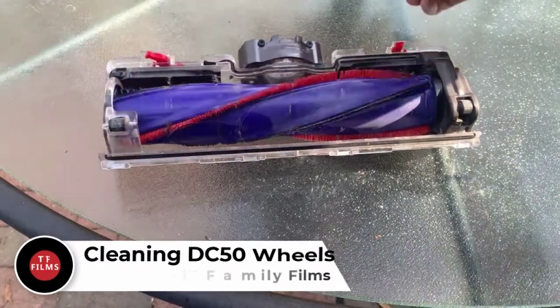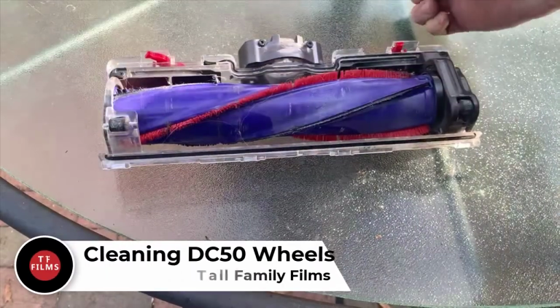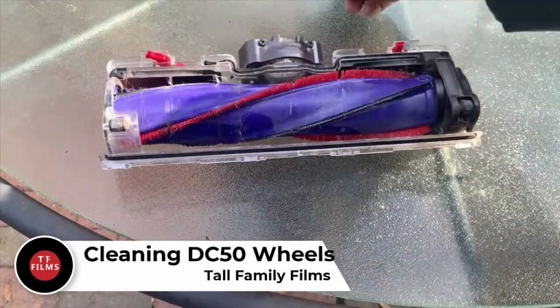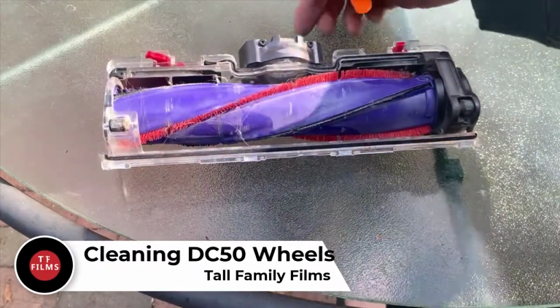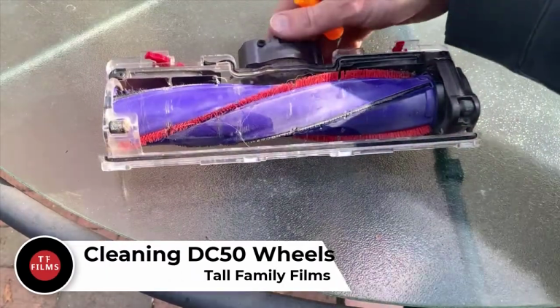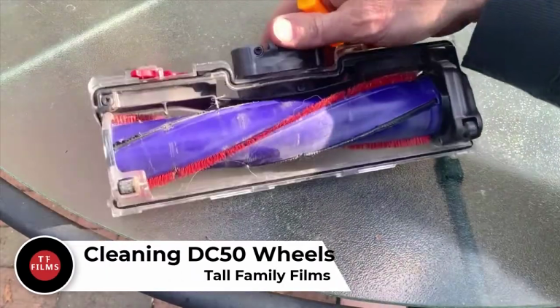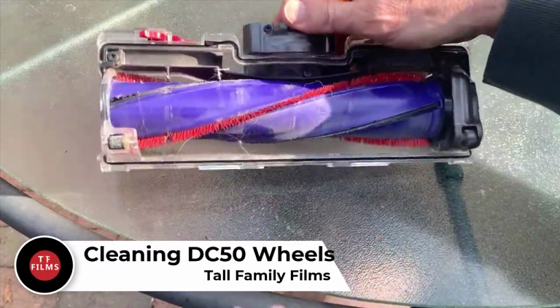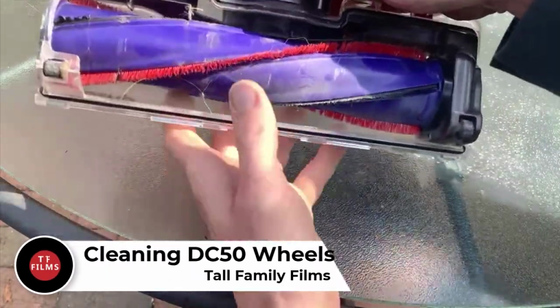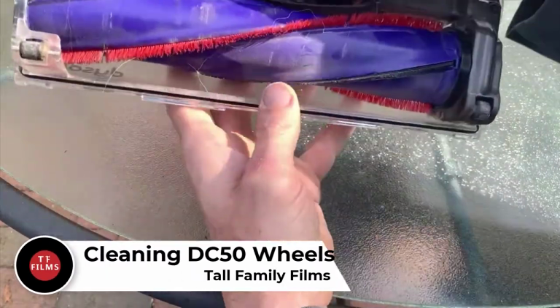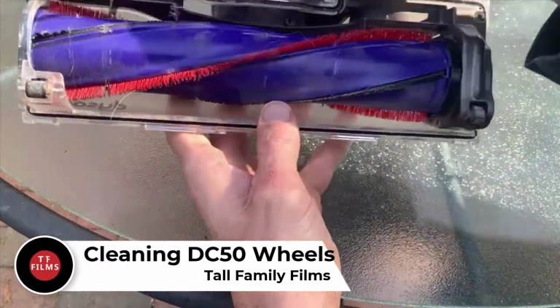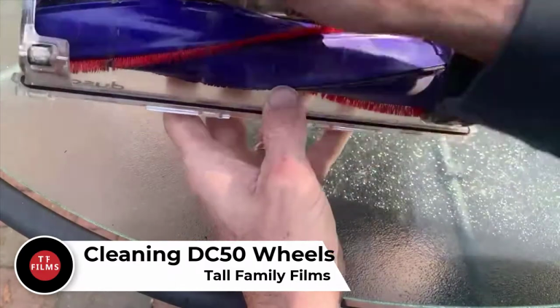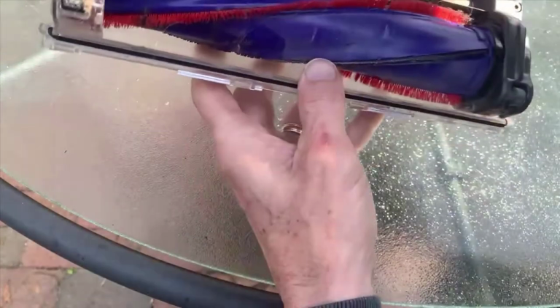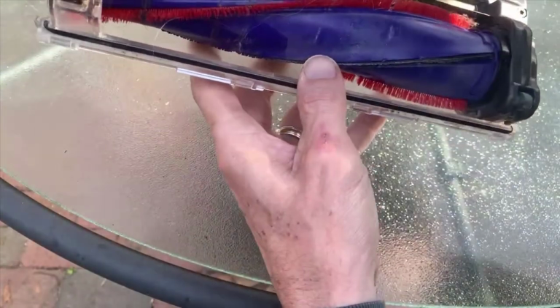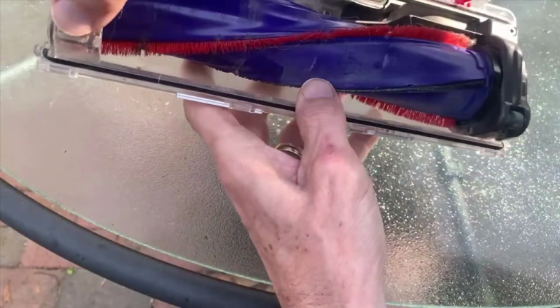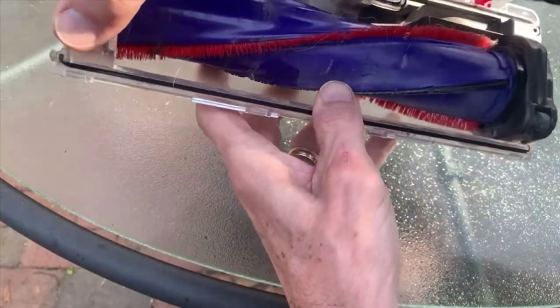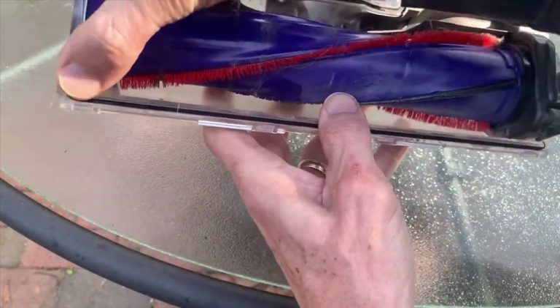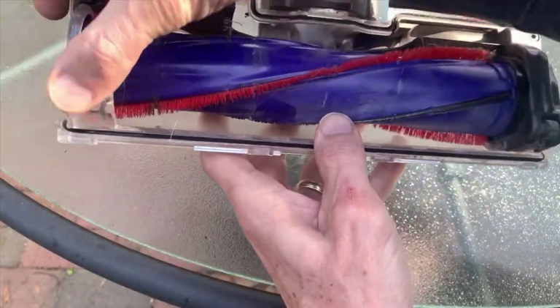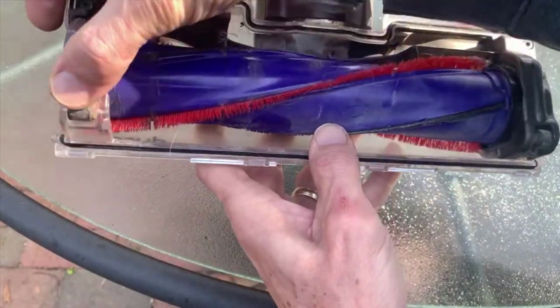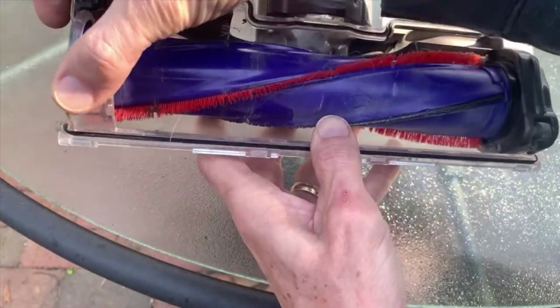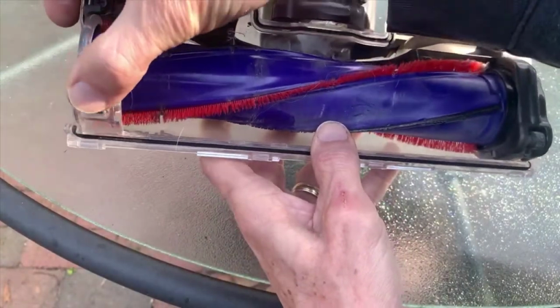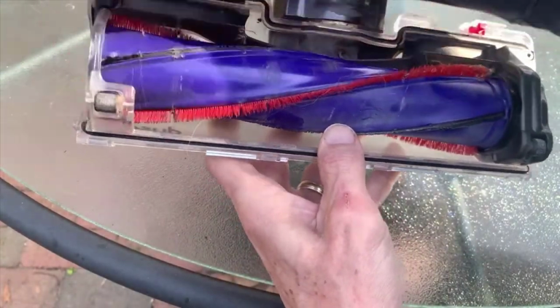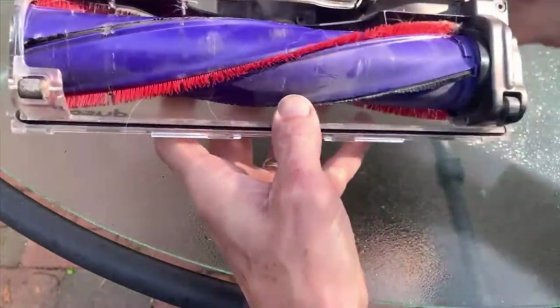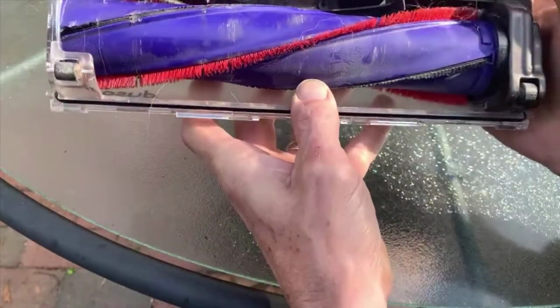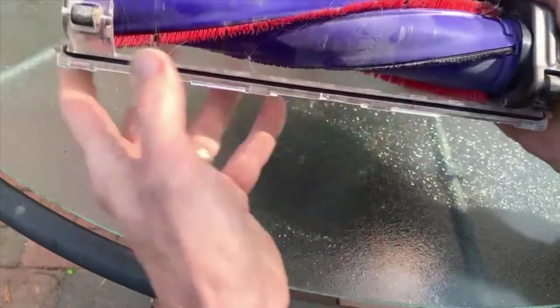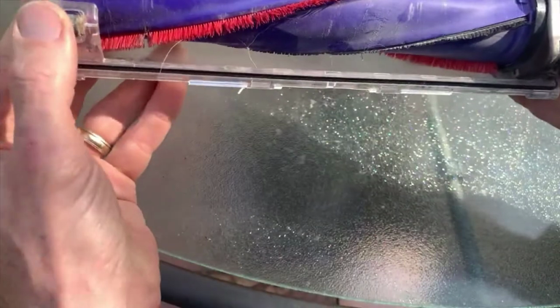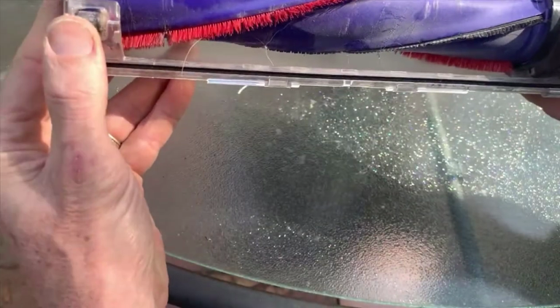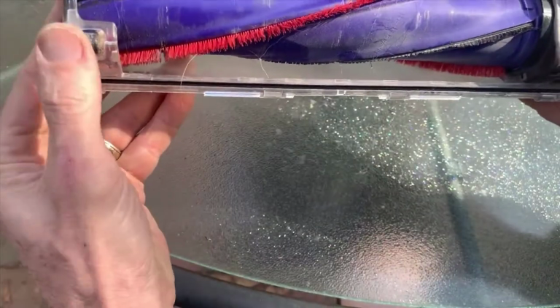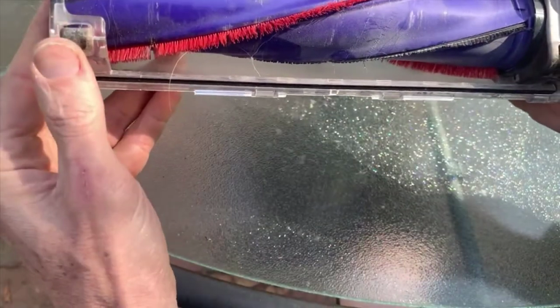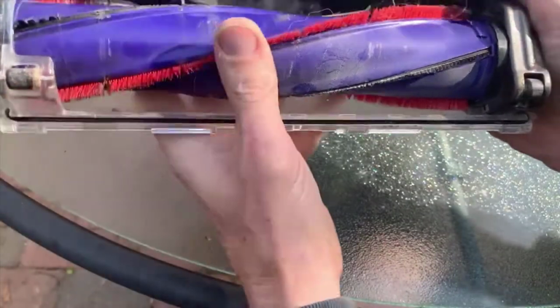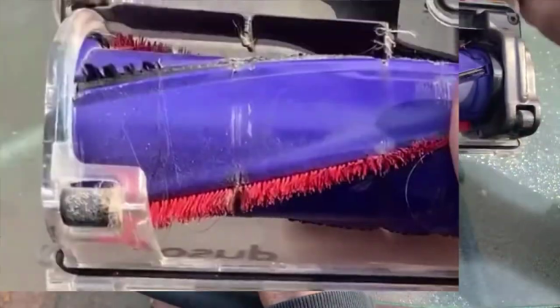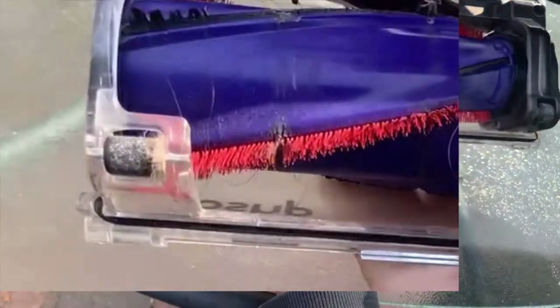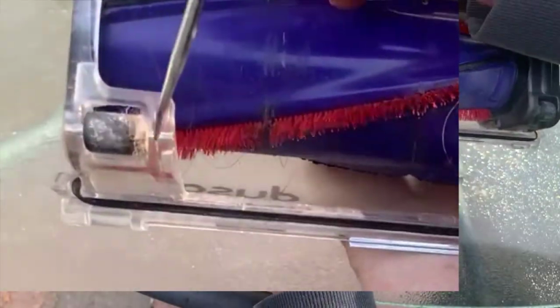Hey everybody, Tall Family Films here. Today I'm cleaning the wheels on a Dyson DC50 — not the big roller in the middle, but these actual little wheels that got clogged up with hair and lint.